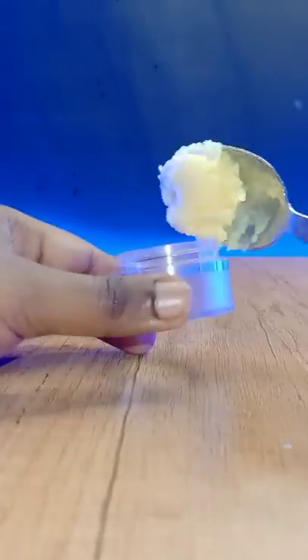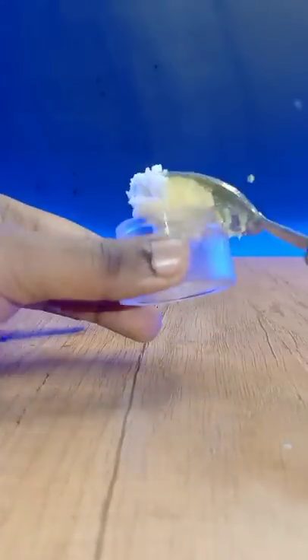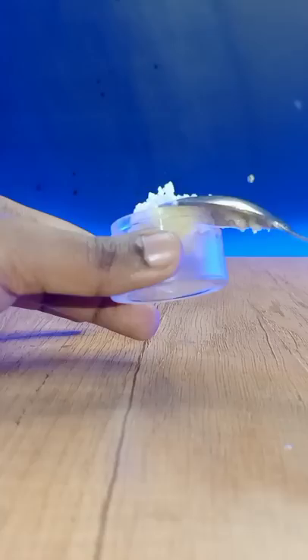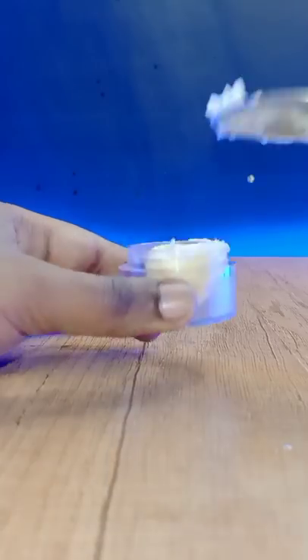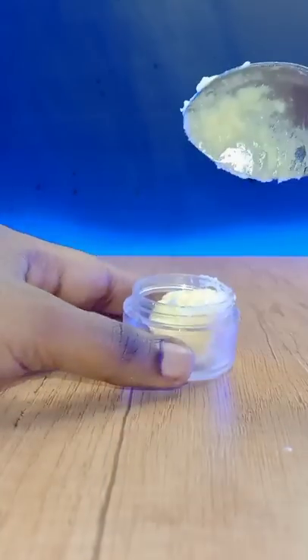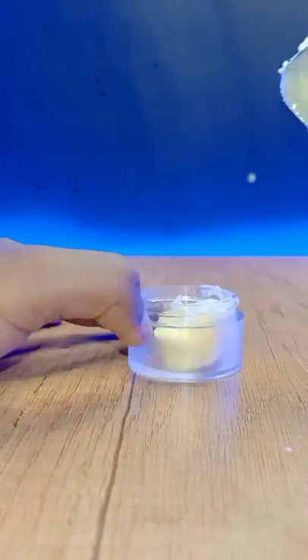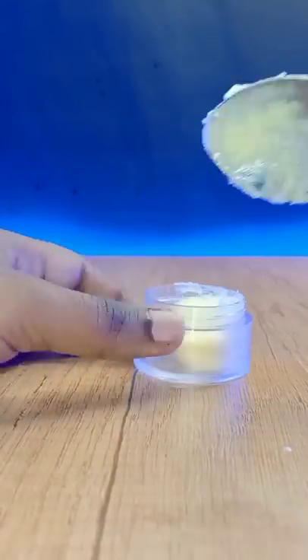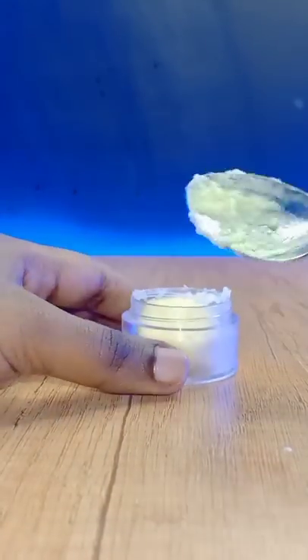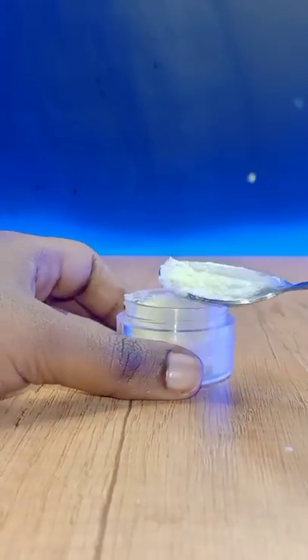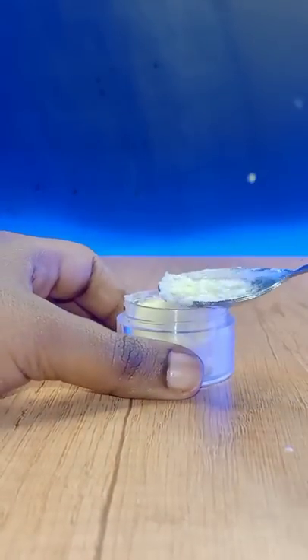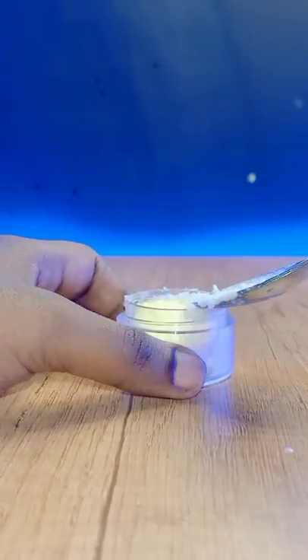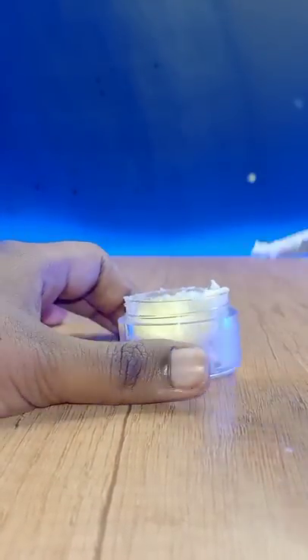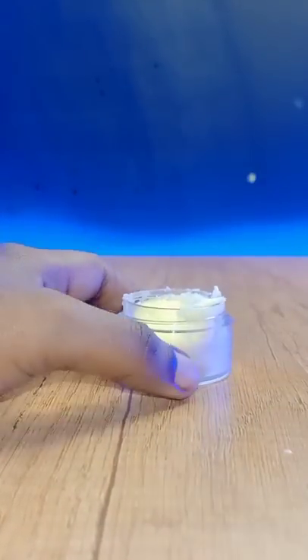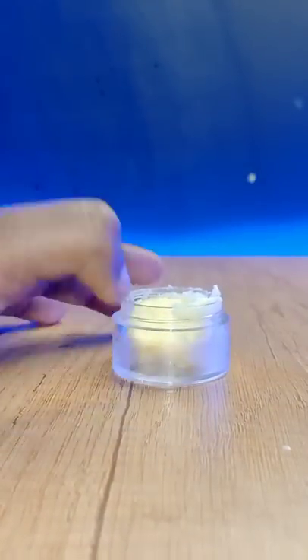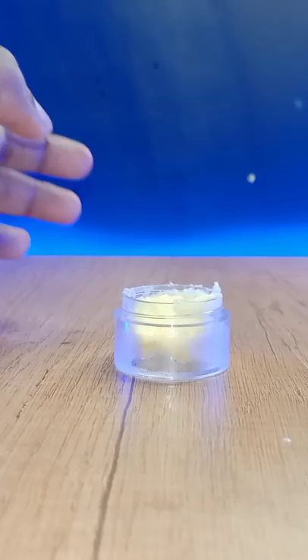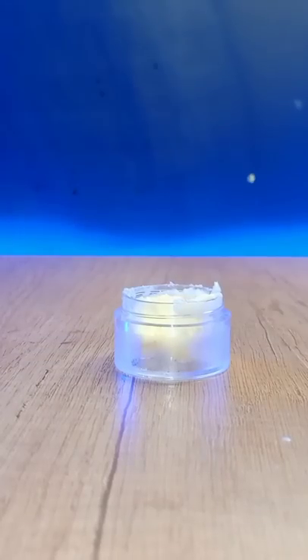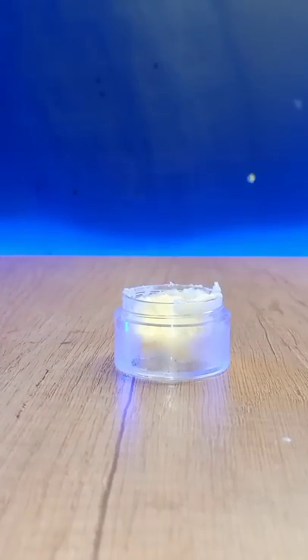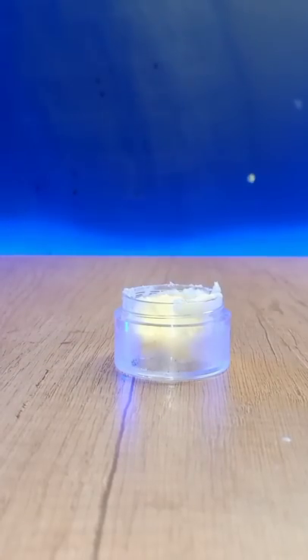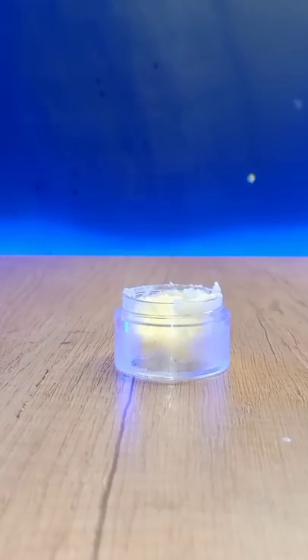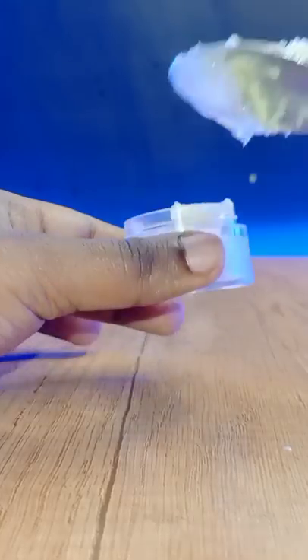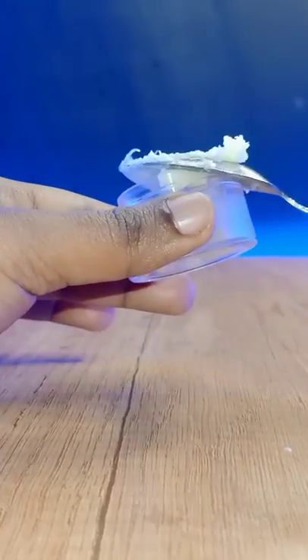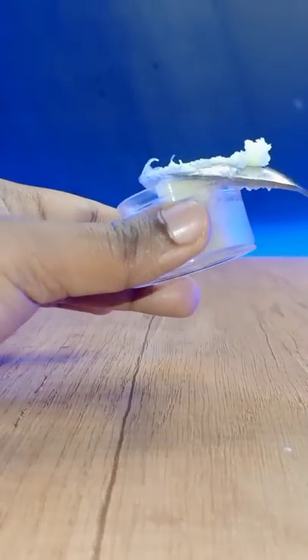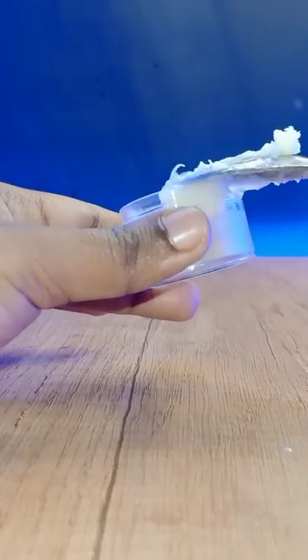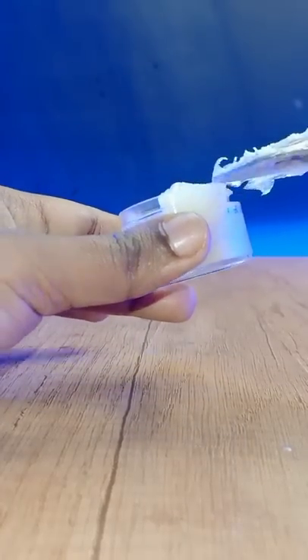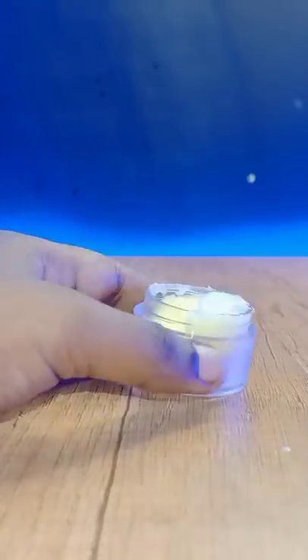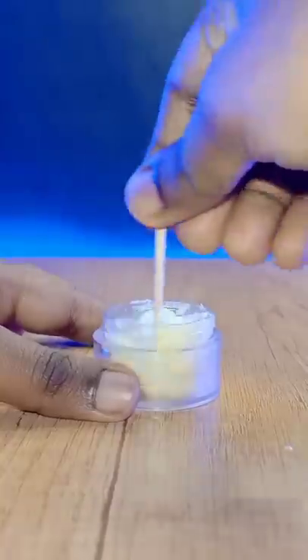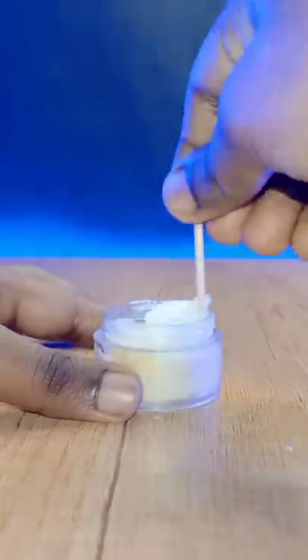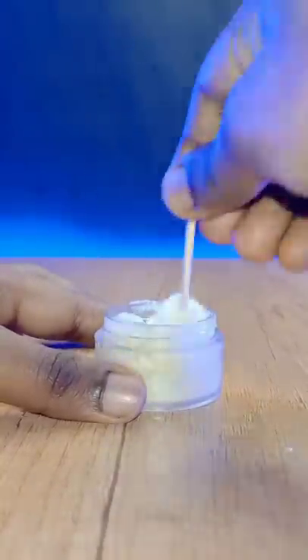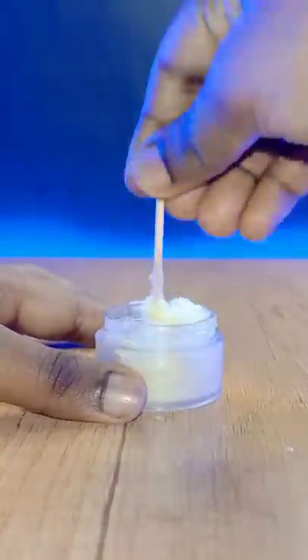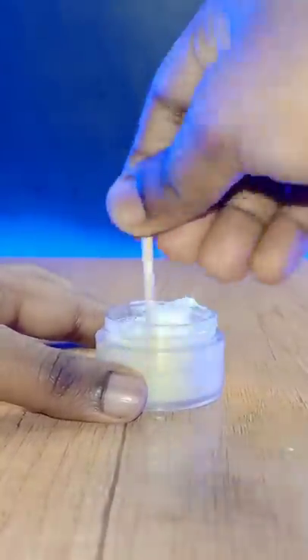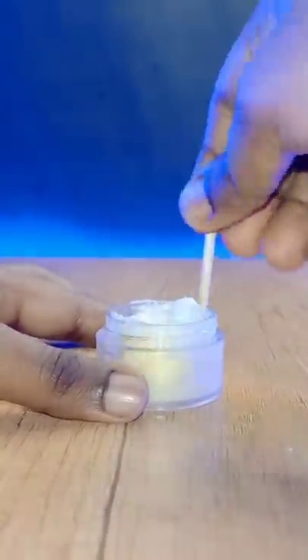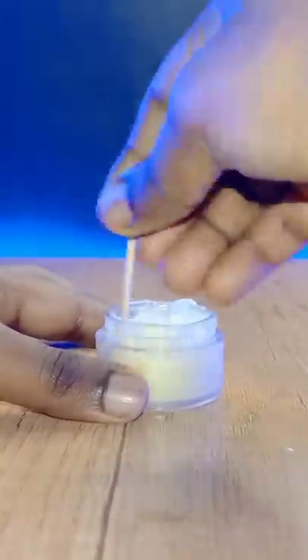Put it in a little bit. Put it in a little bit. Then, add a little bit of Vaseline. Put it in a little bit. Then, we will mix the libab. Then, mix it in a little bit.